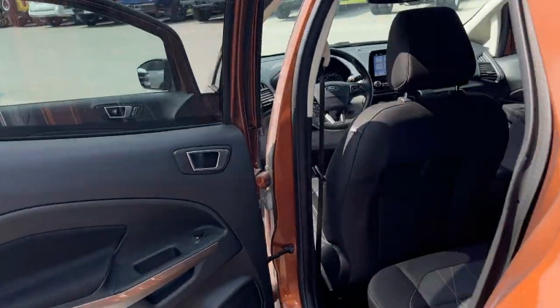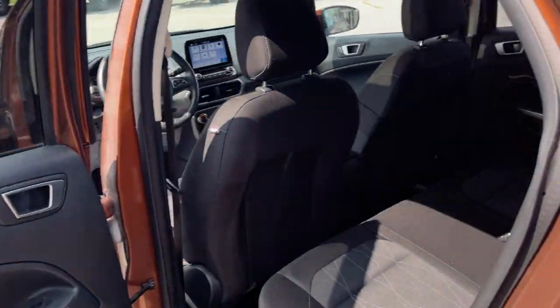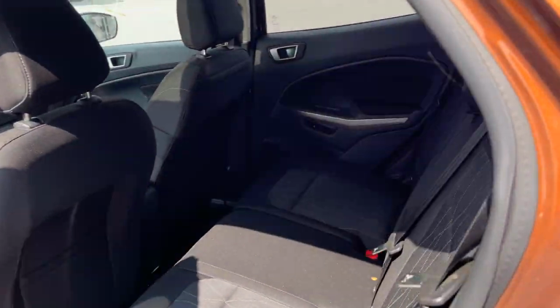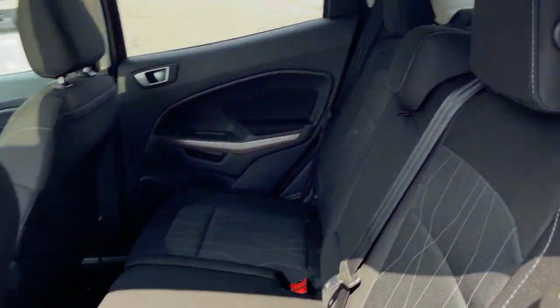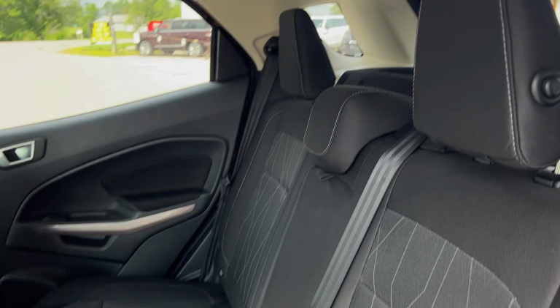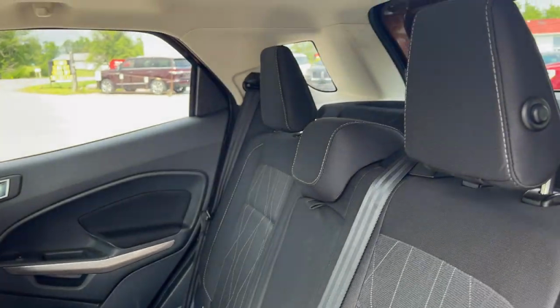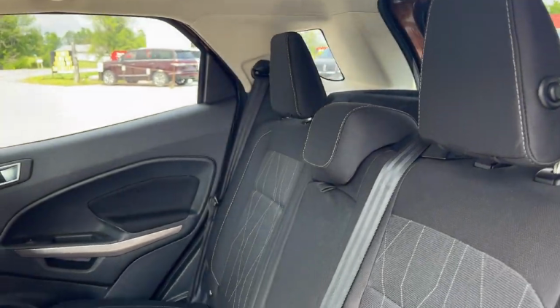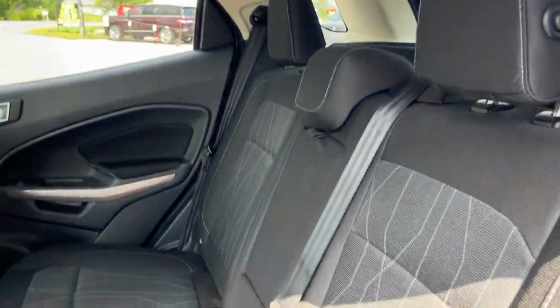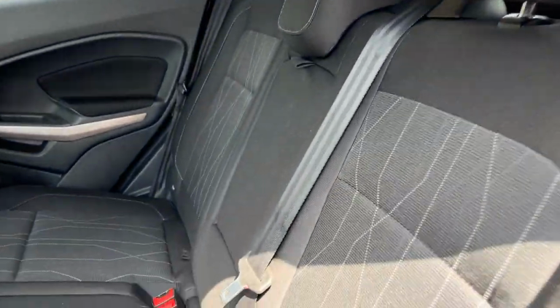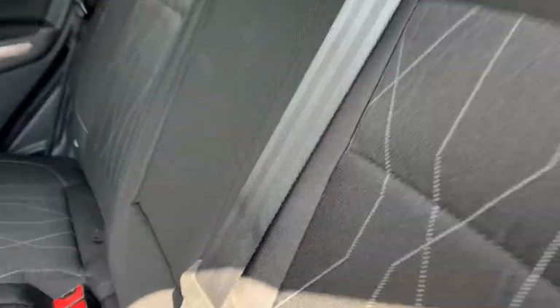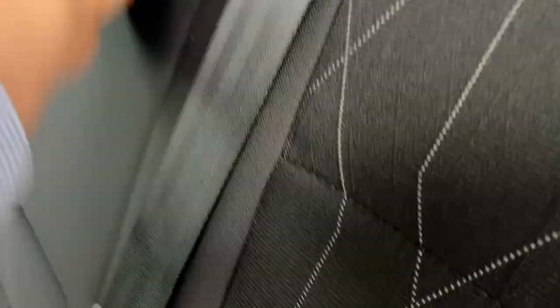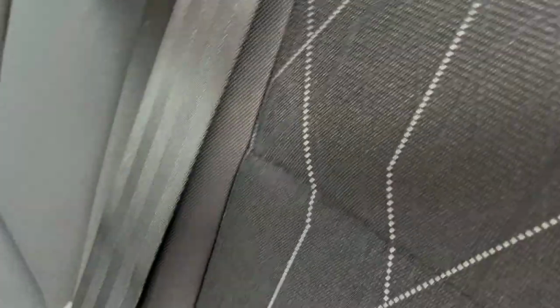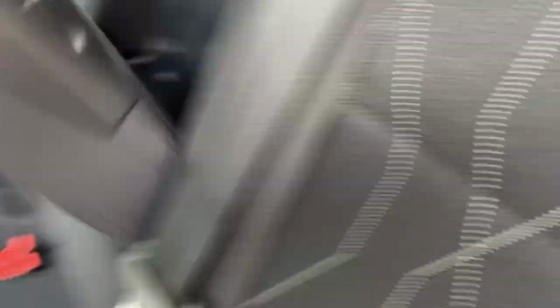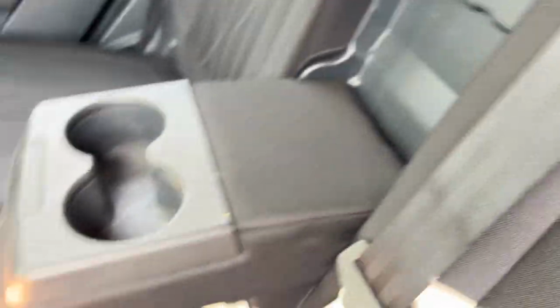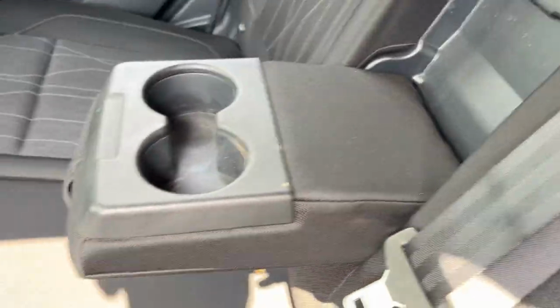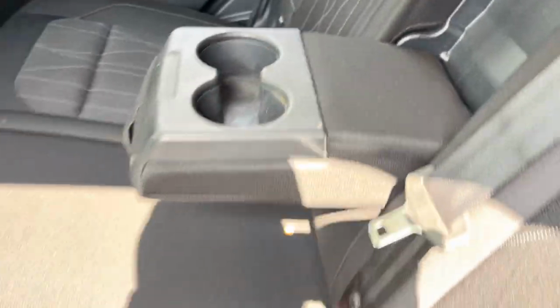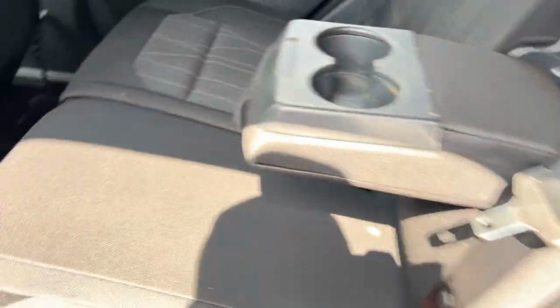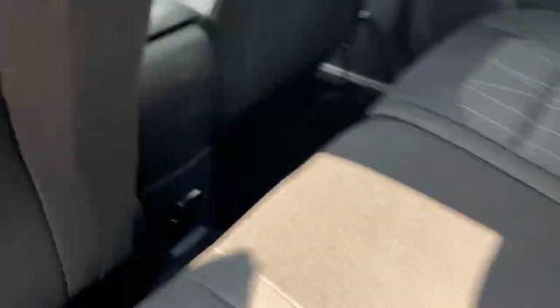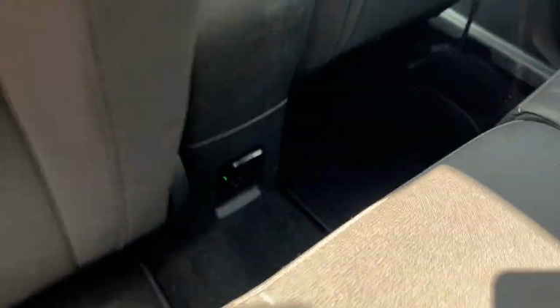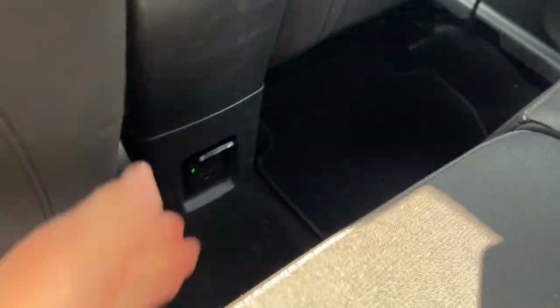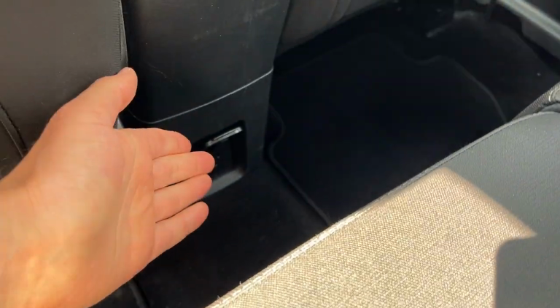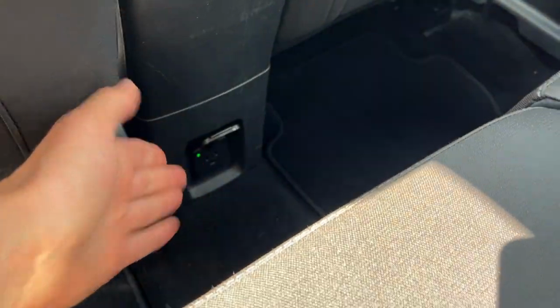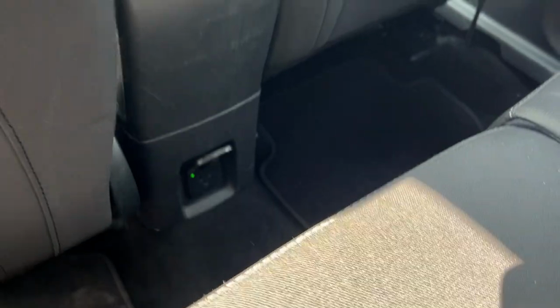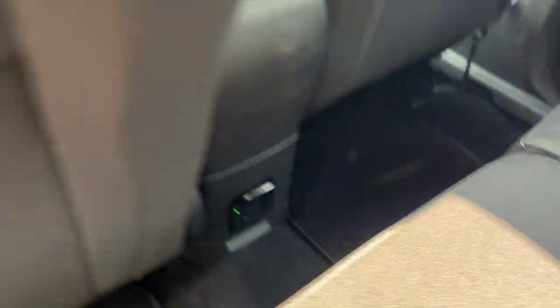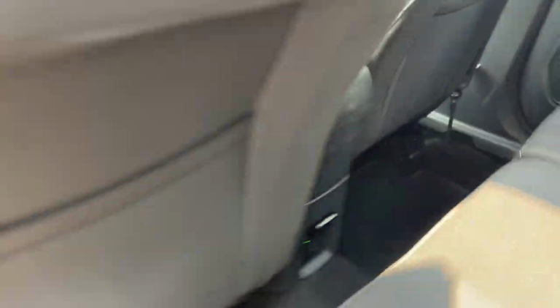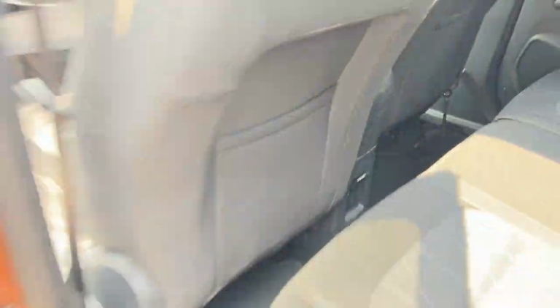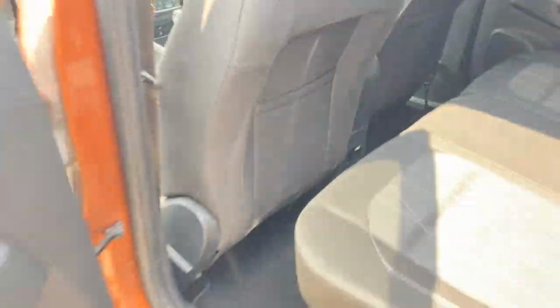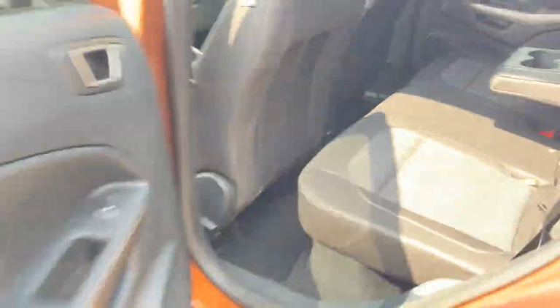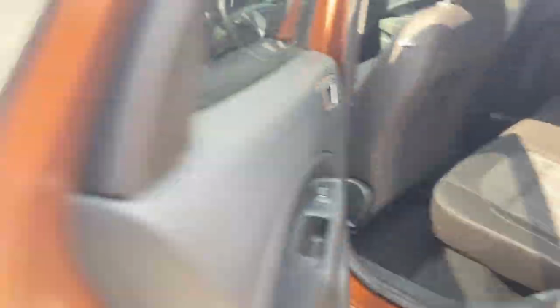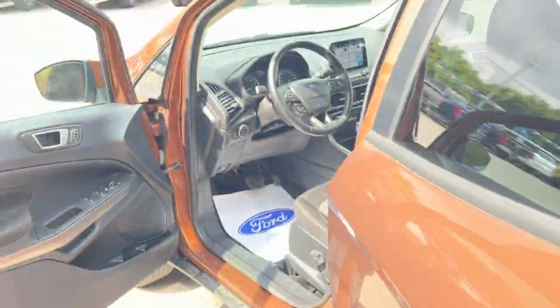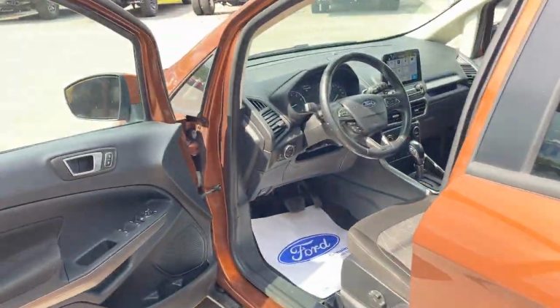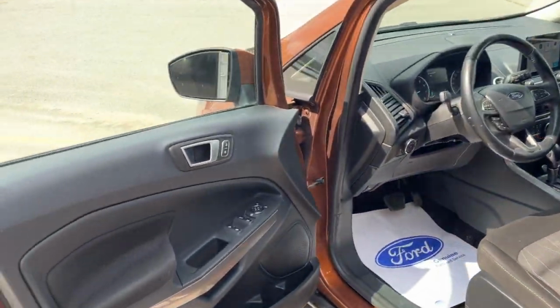Coming around to the interior, it has a black cloth interior with really comfortable seats. There are cup holders that fold down for the rear passengers, and they also have their own power outlet back here as well.